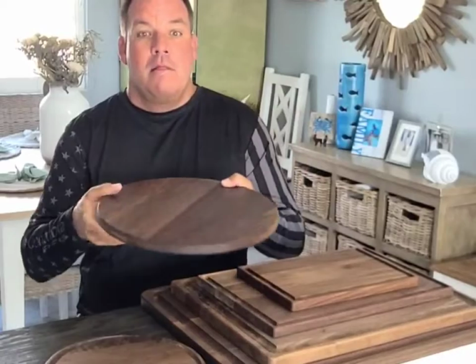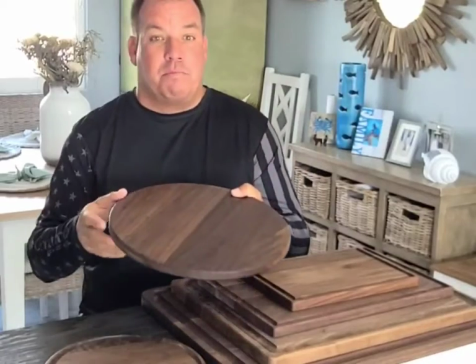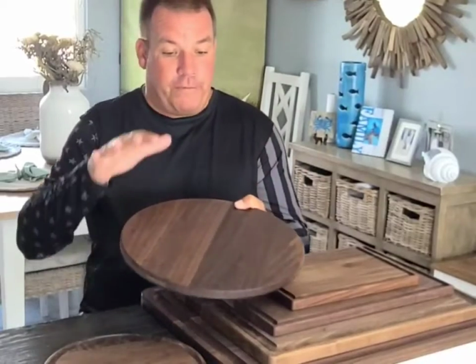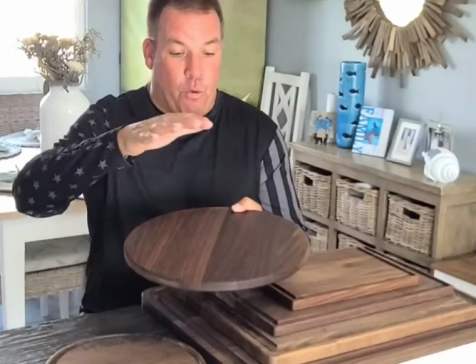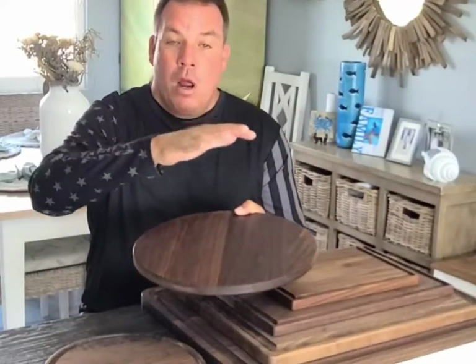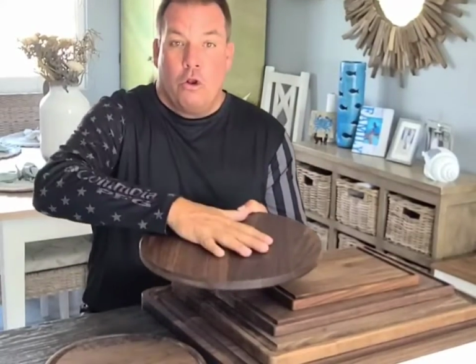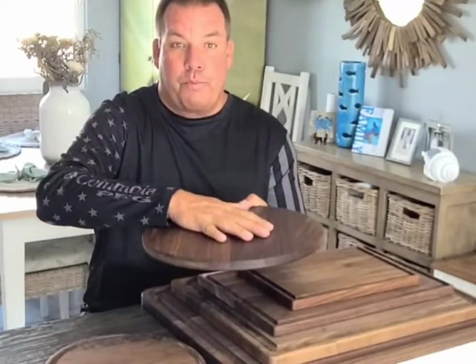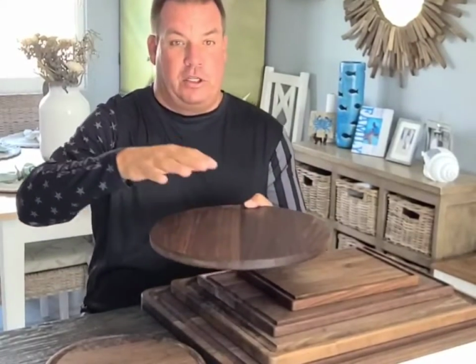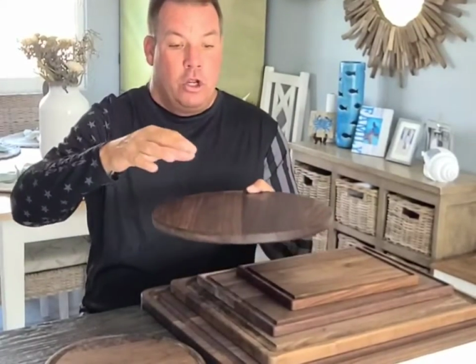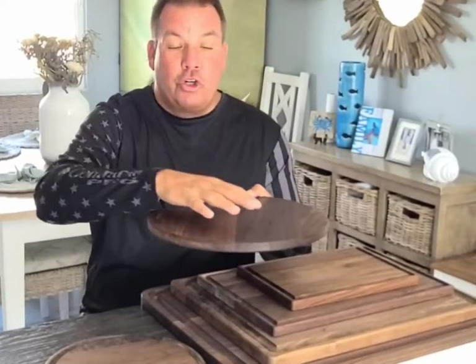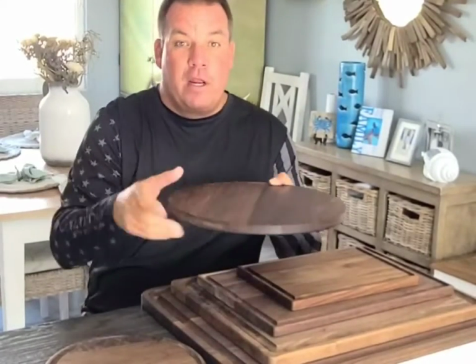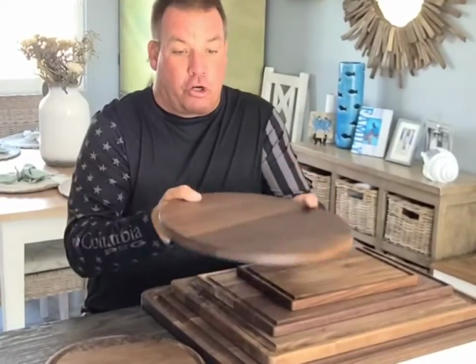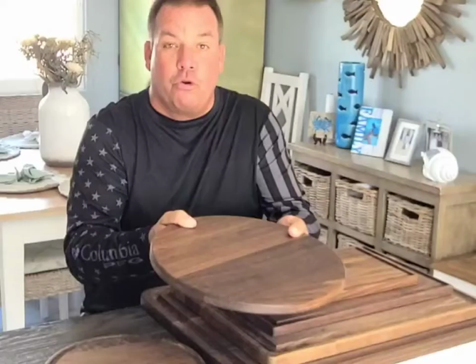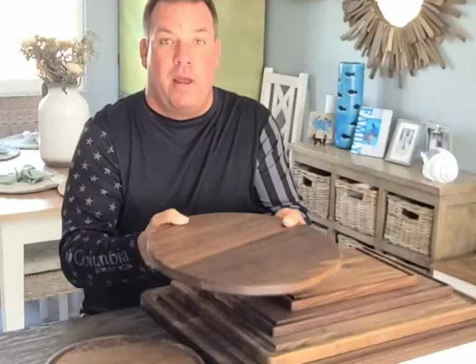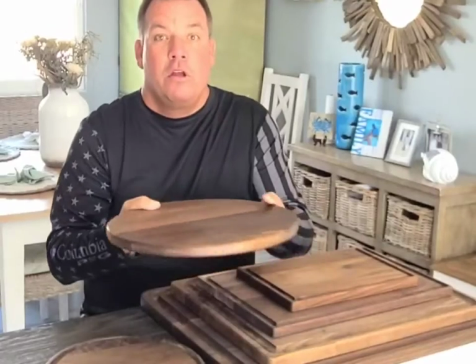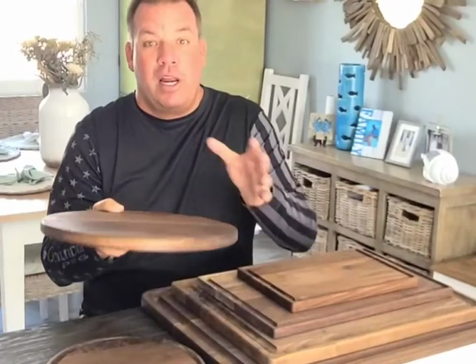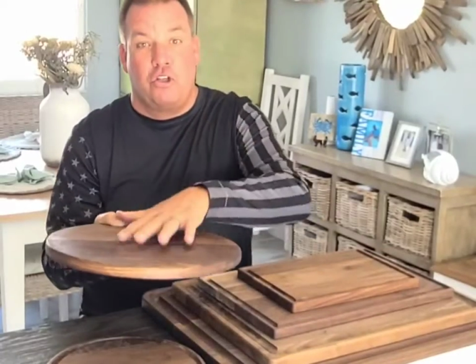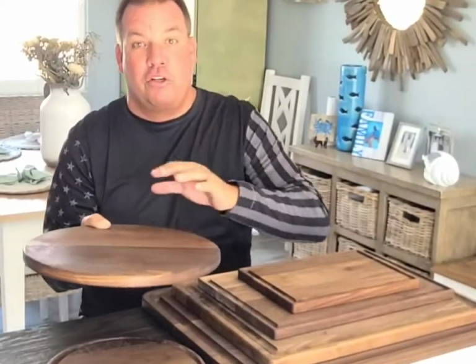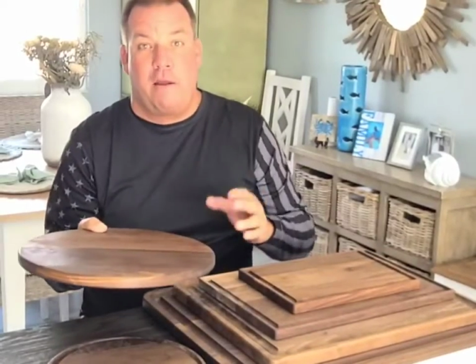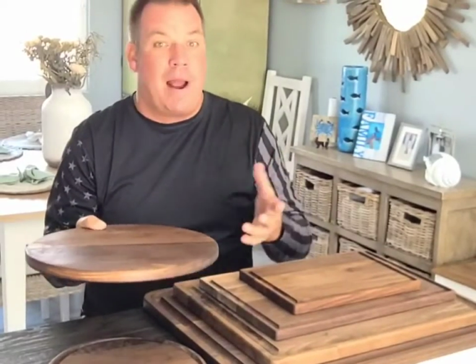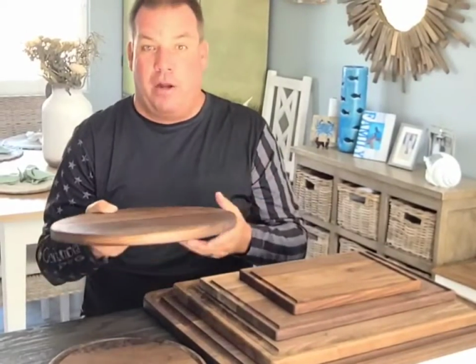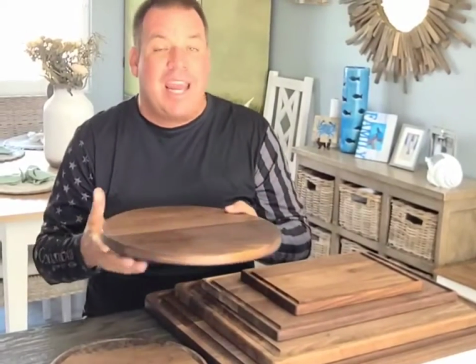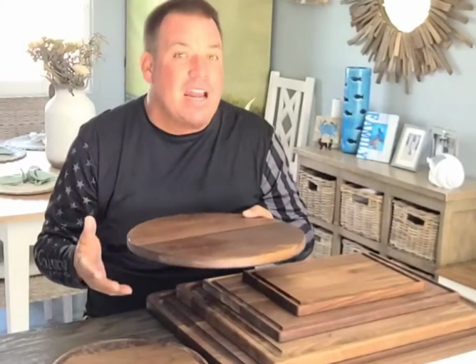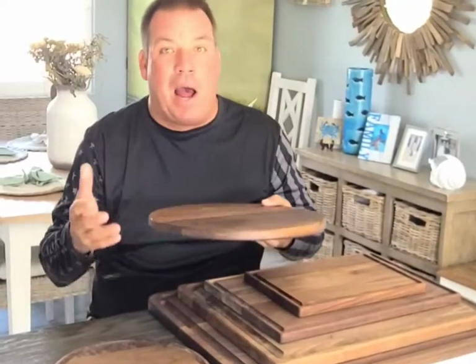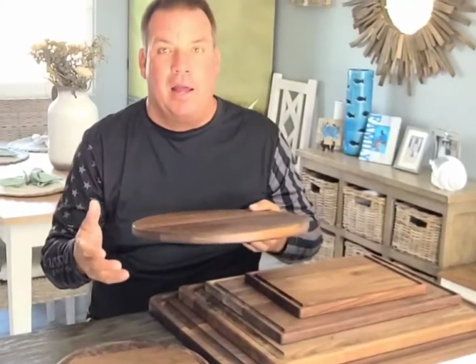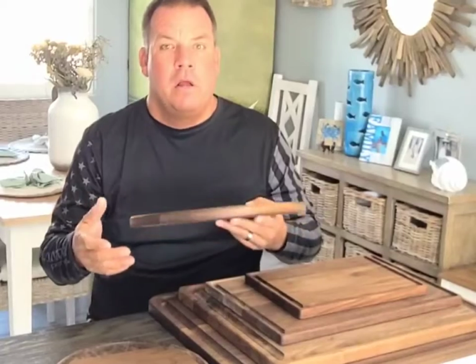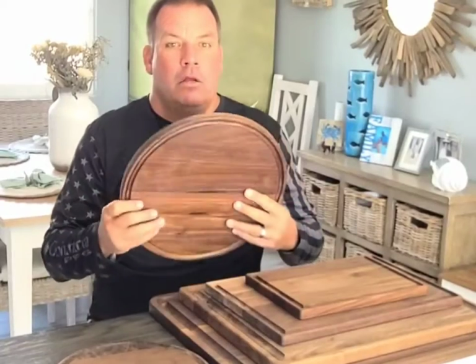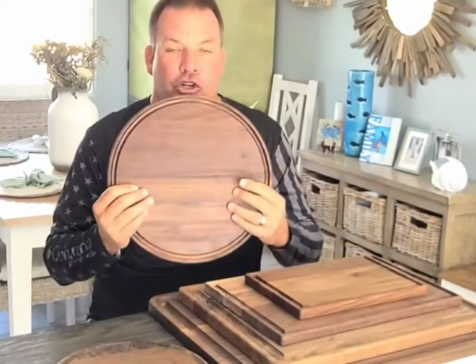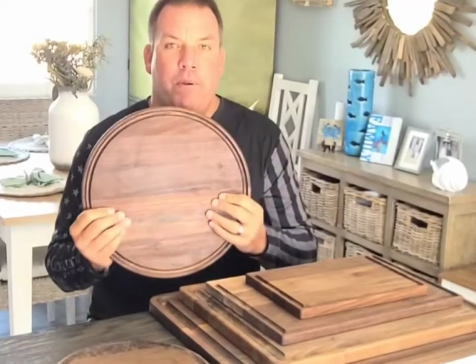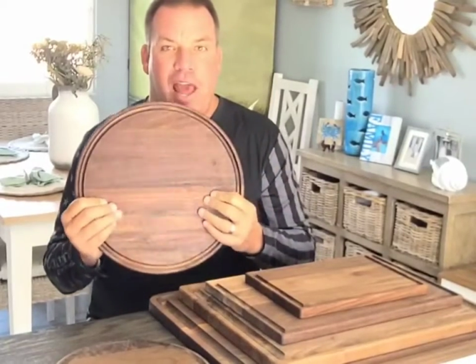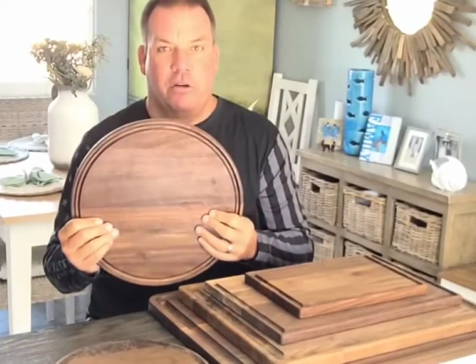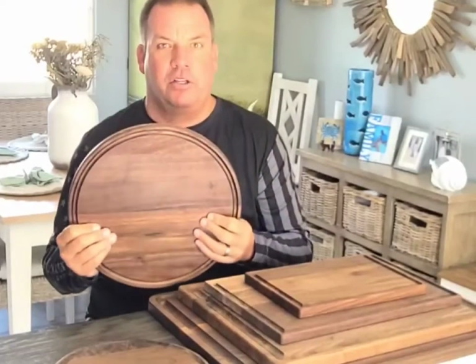It's perfect for larger pizzas, serving charcuterie with, using as a serving tray for round items, cakes, pies — a showpiece to have in your kitchen.